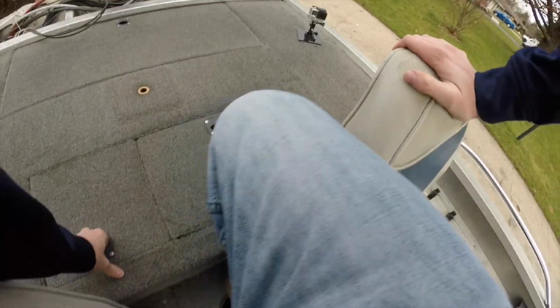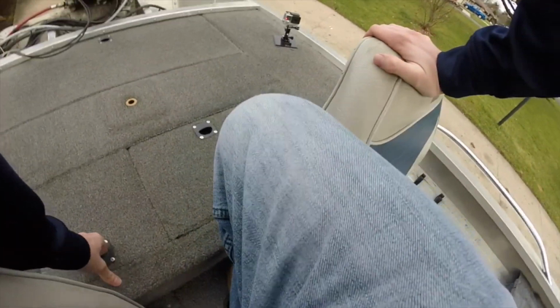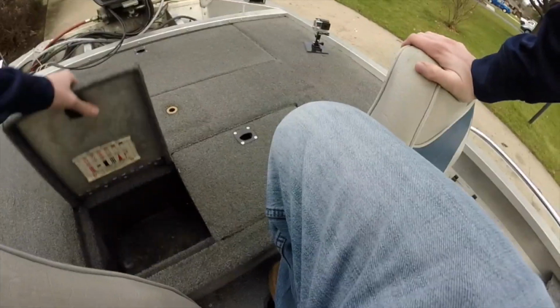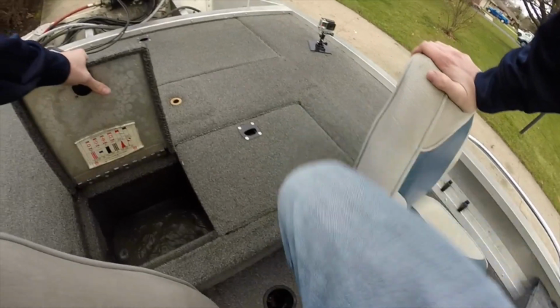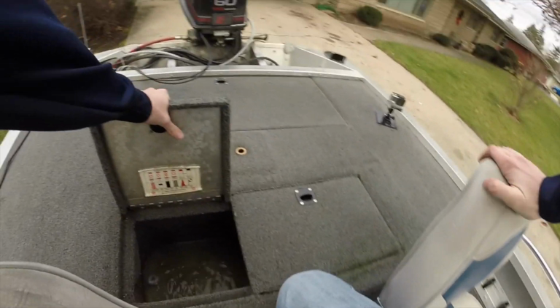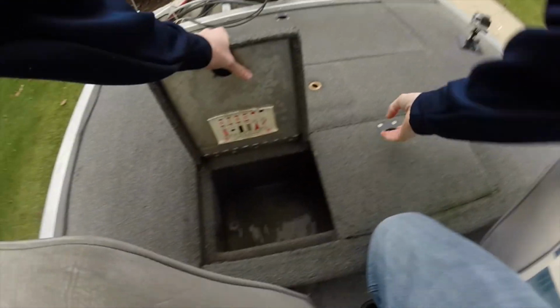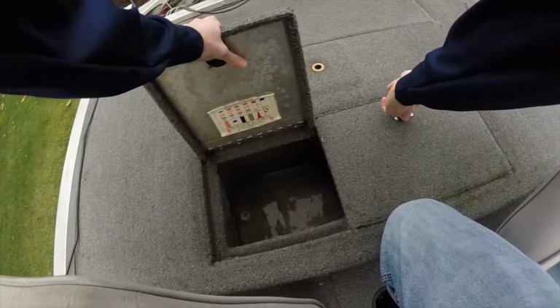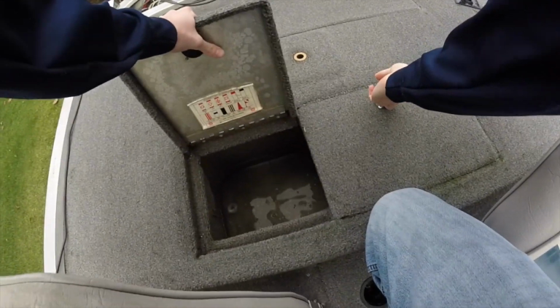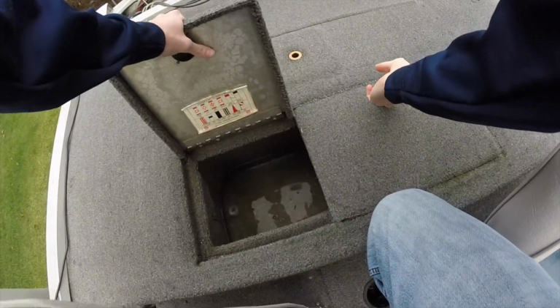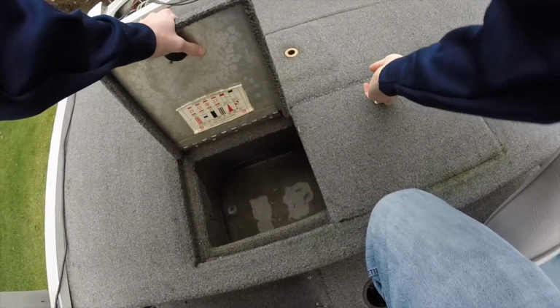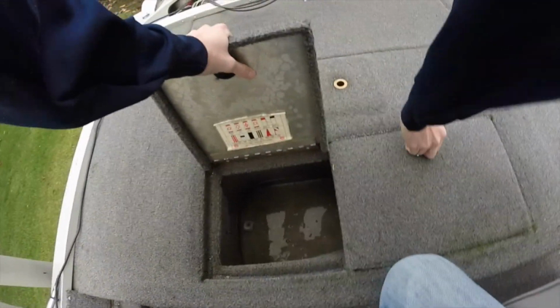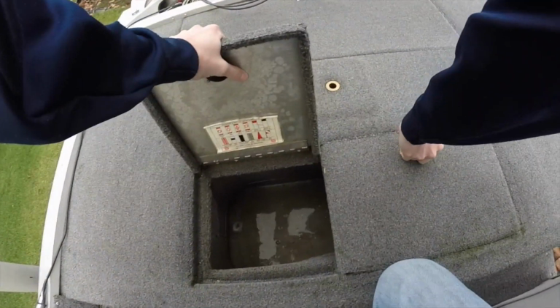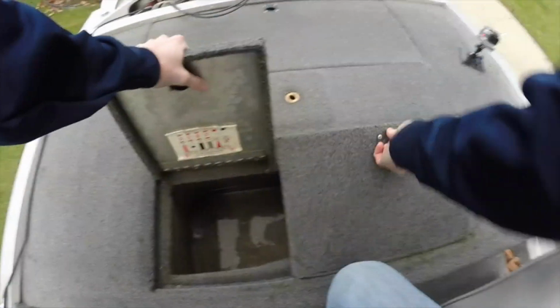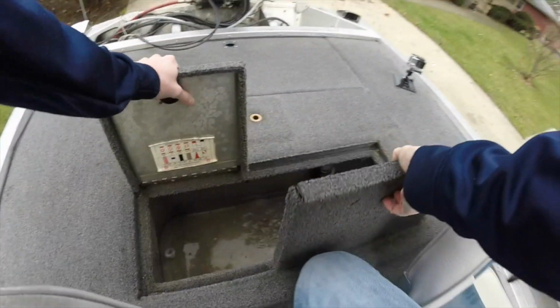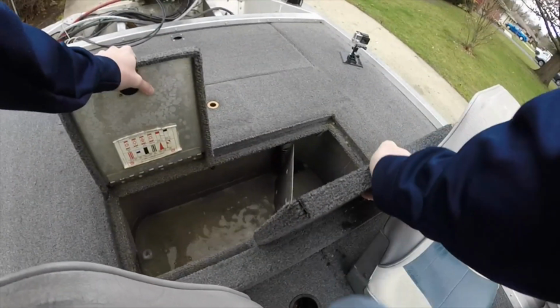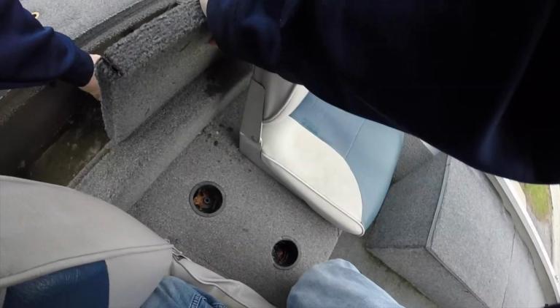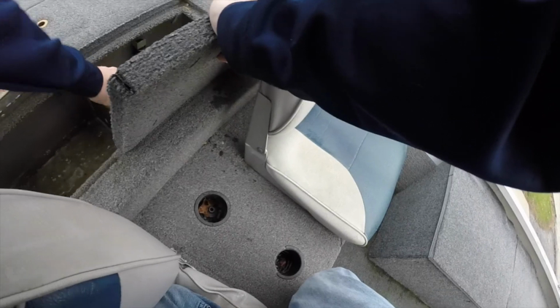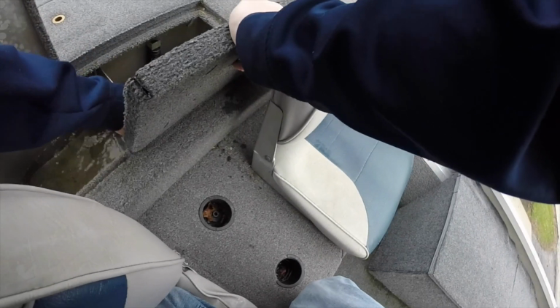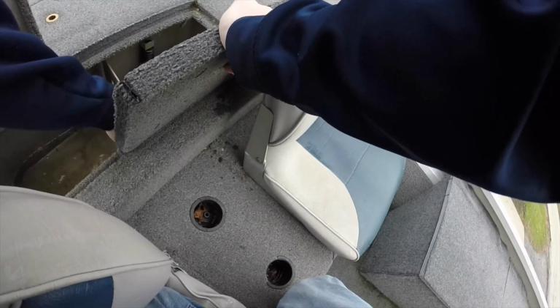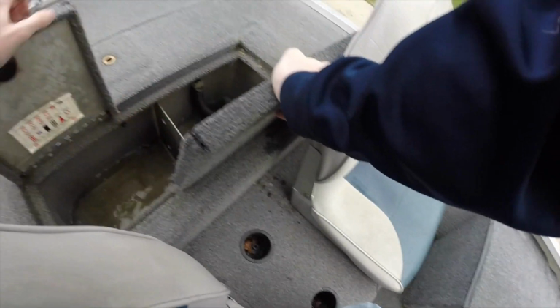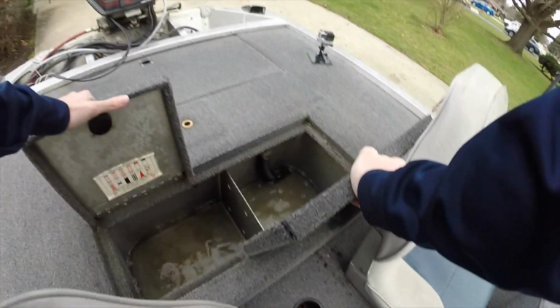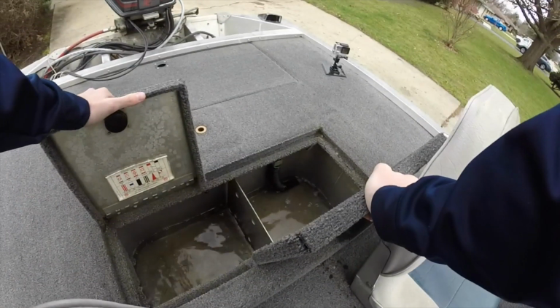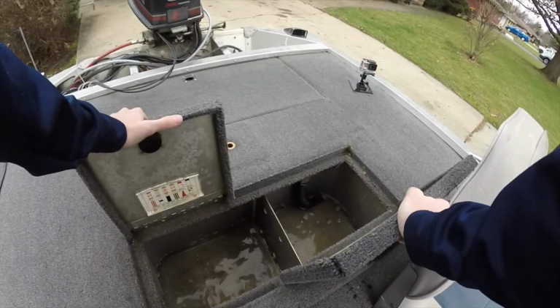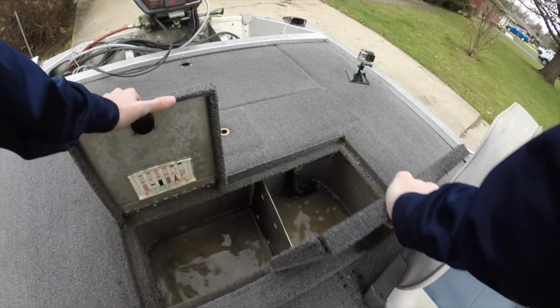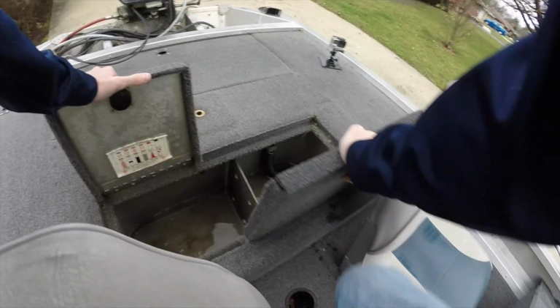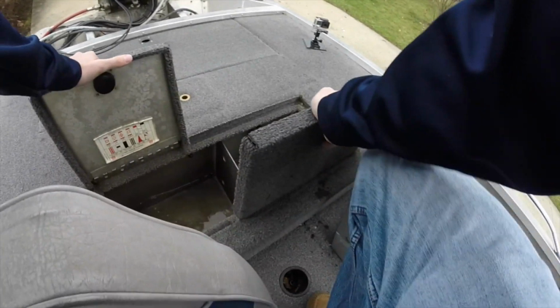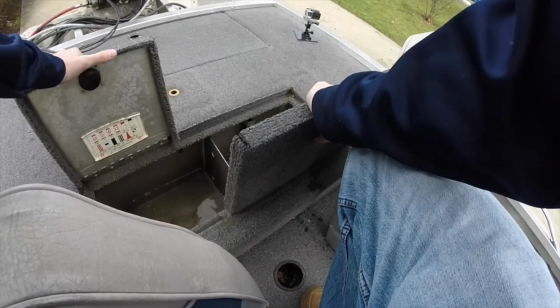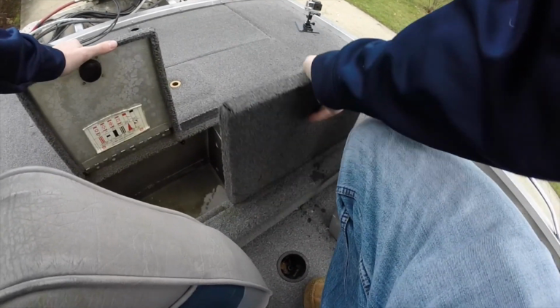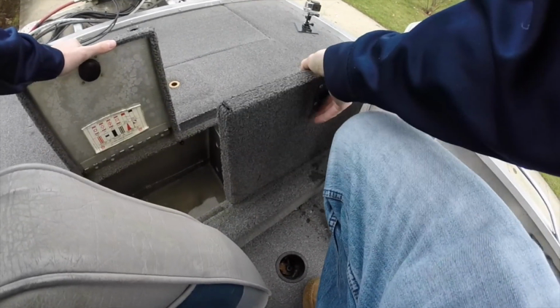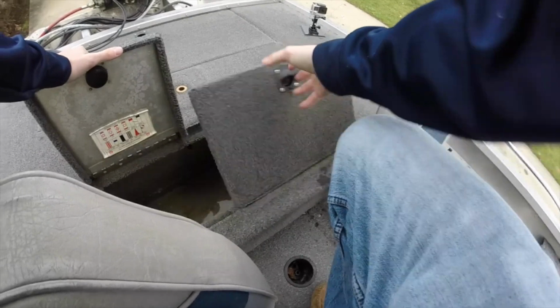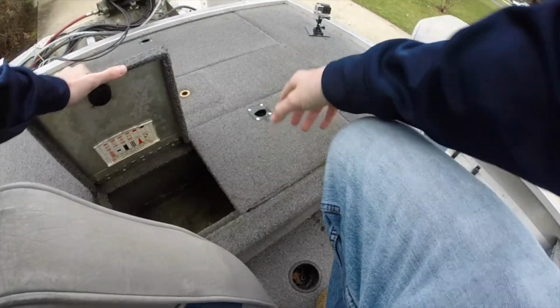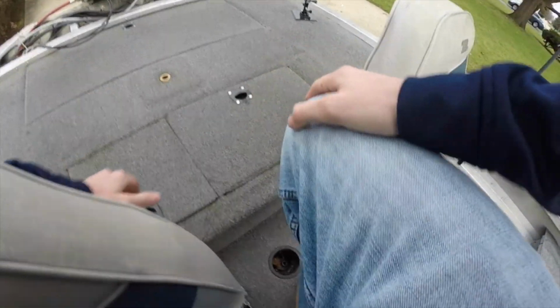Sitting right here, we got one big livewell. You can move this around and divide it if you want to. I just keep it open though, because most of the tournaments I fish are team tournaments. Nothing special.